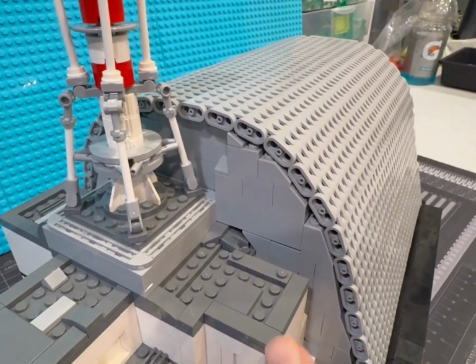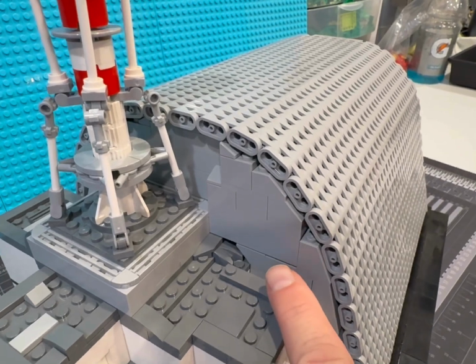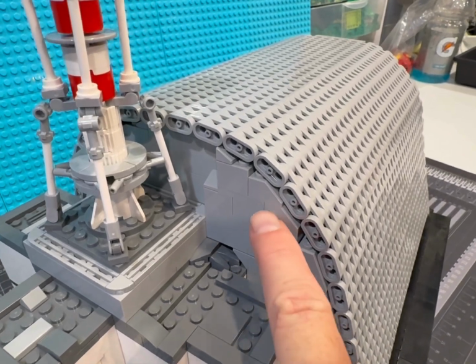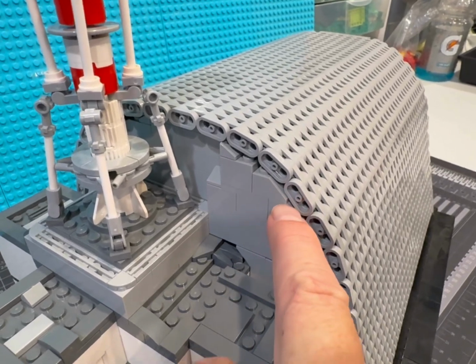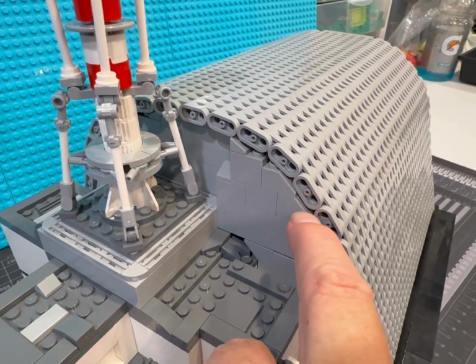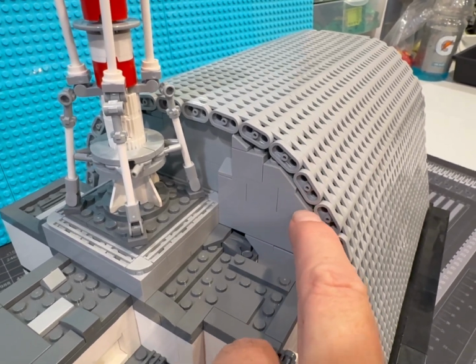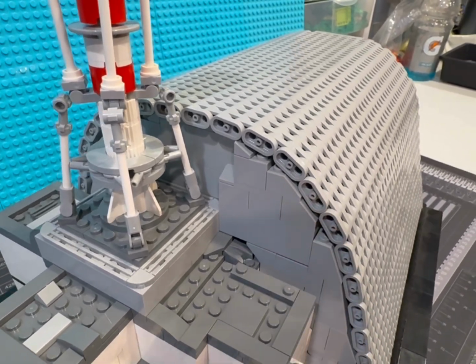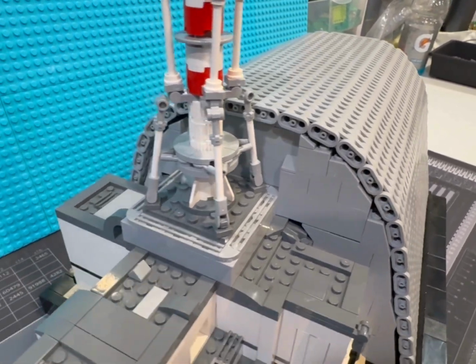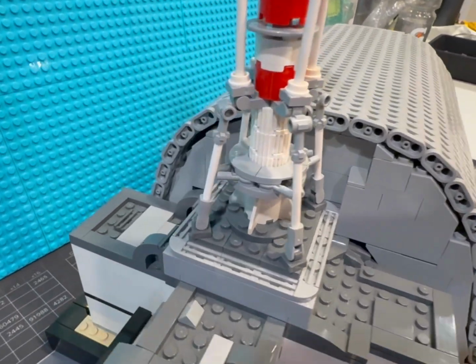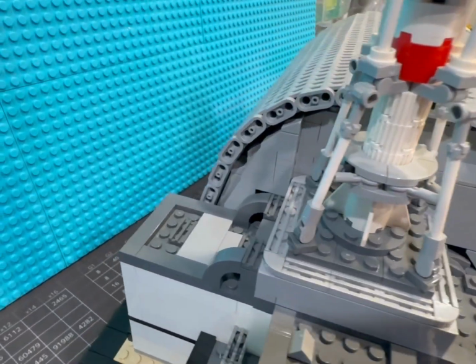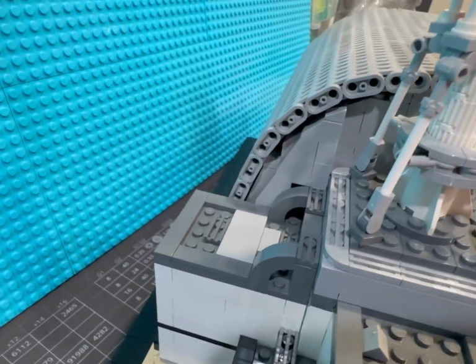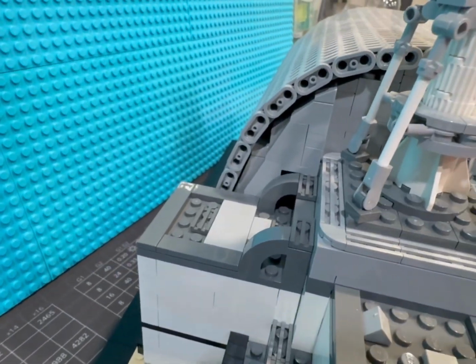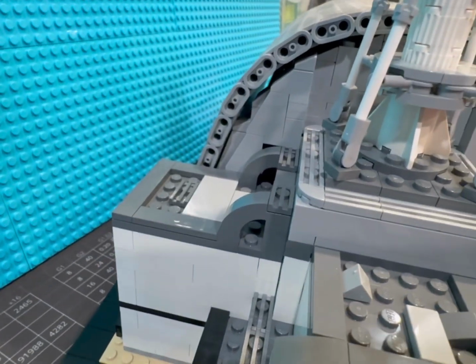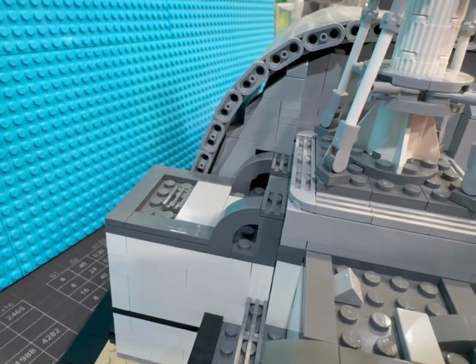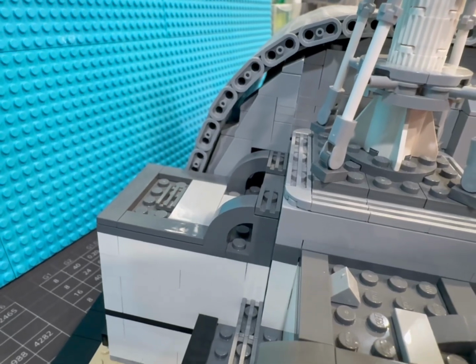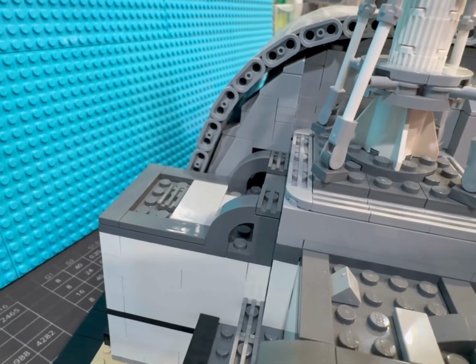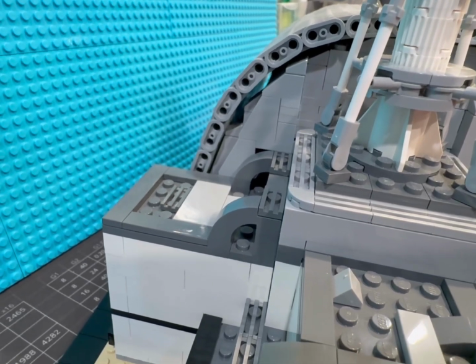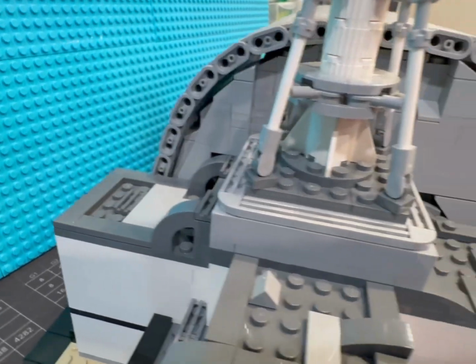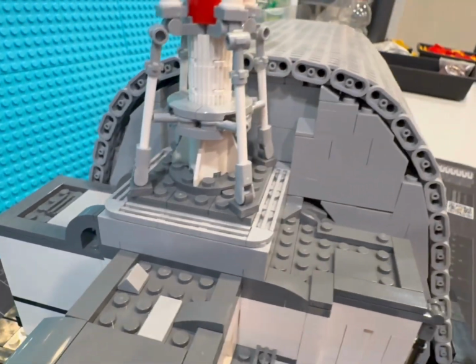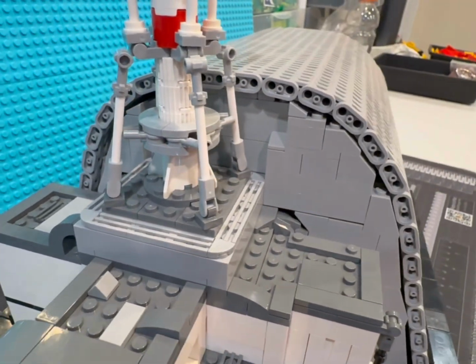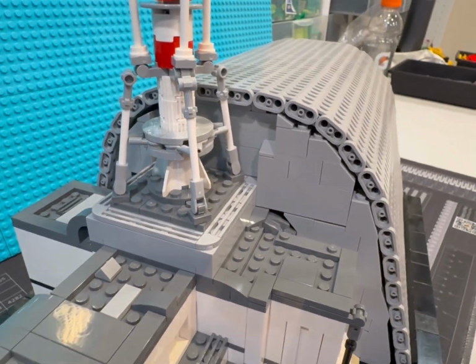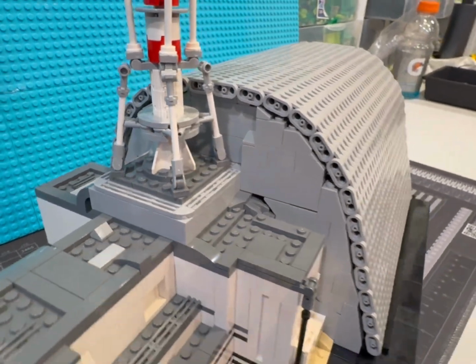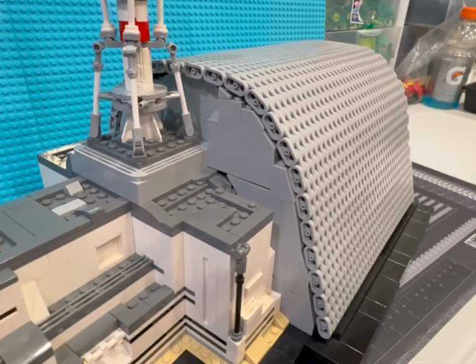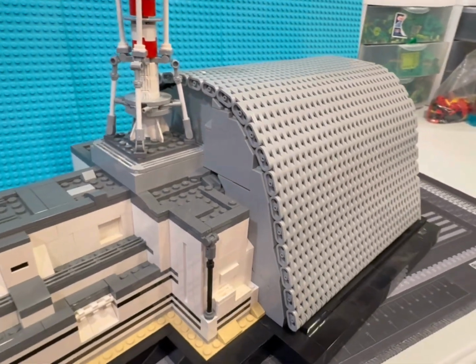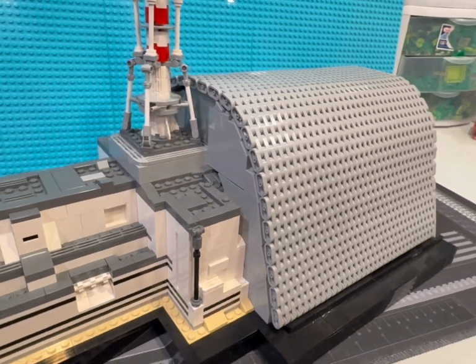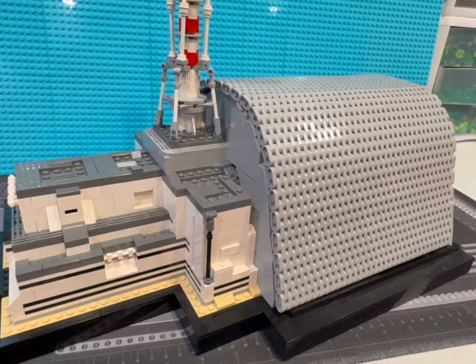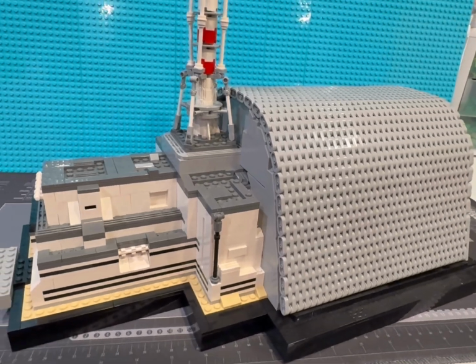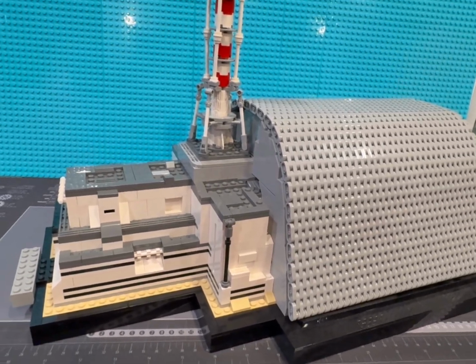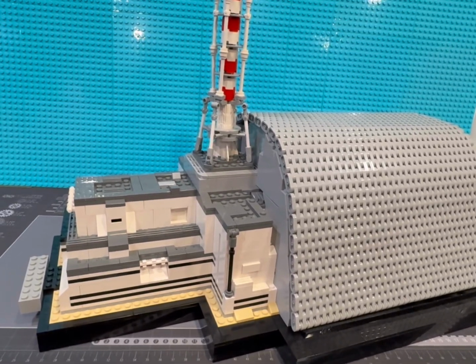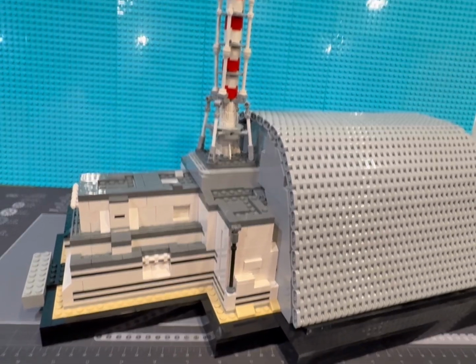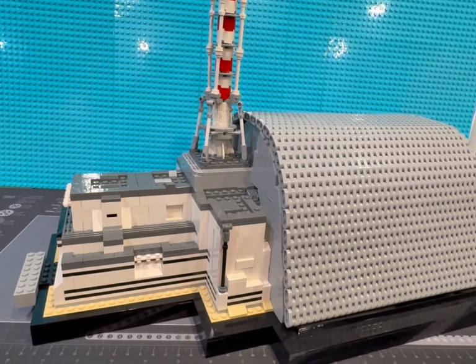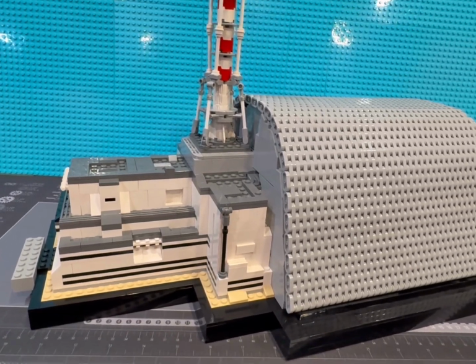There we go — there is our new Chernobyl build. There are a couple little crunches, it's not exact, but it's very close and I'm going to call it good. This thing has sat on my table for well over a year, and now that it's done I'm happy with it.